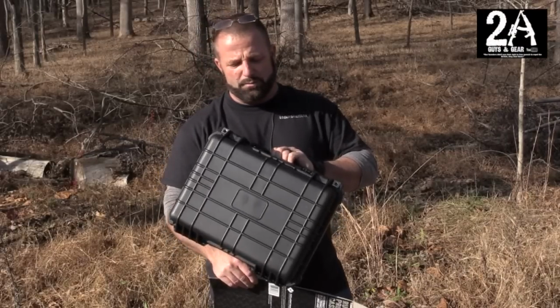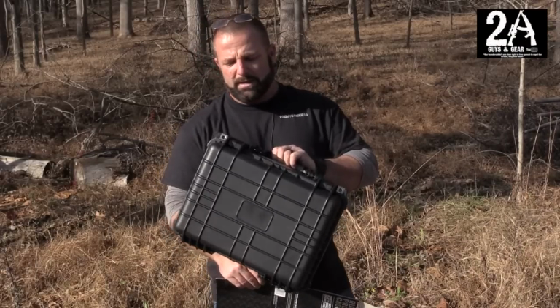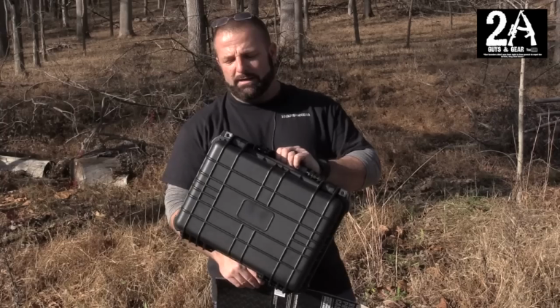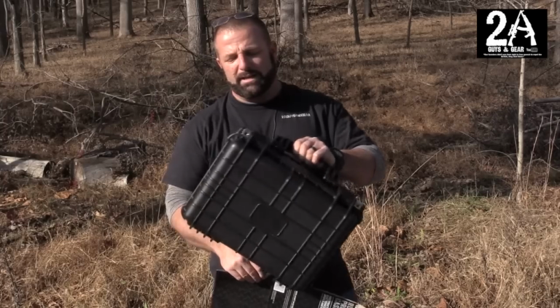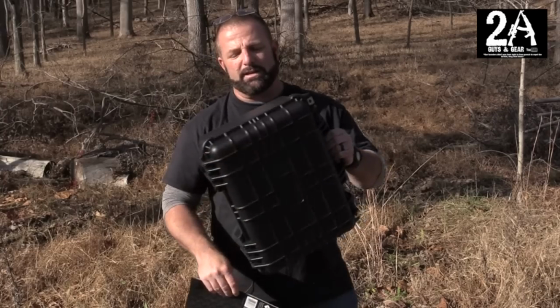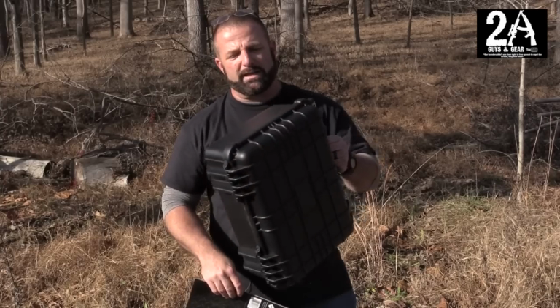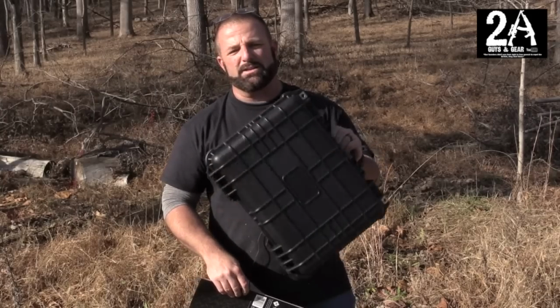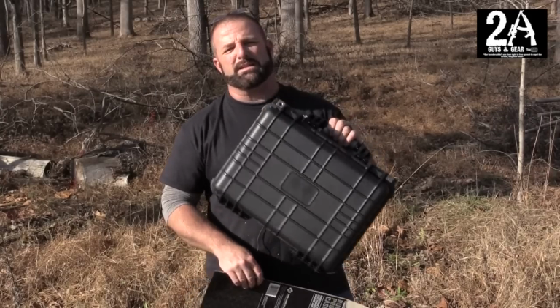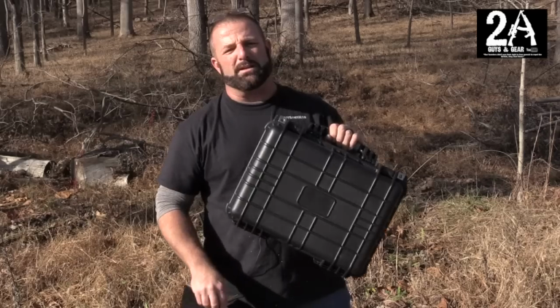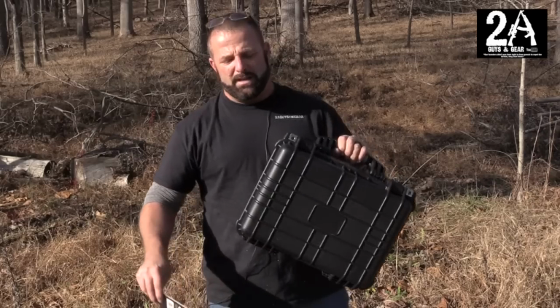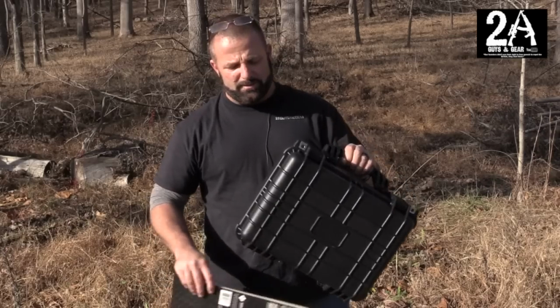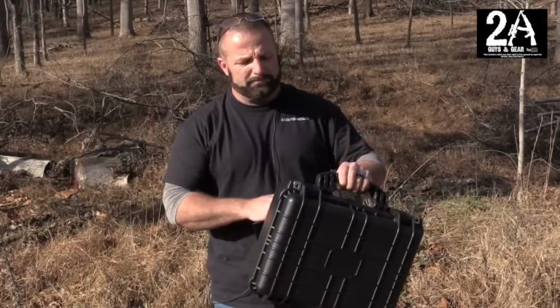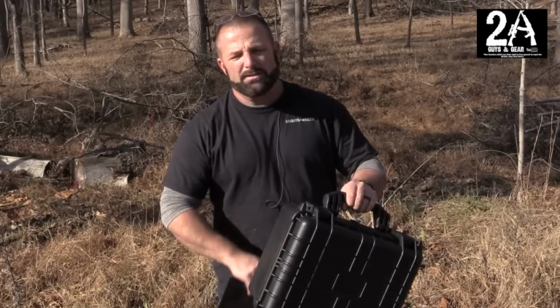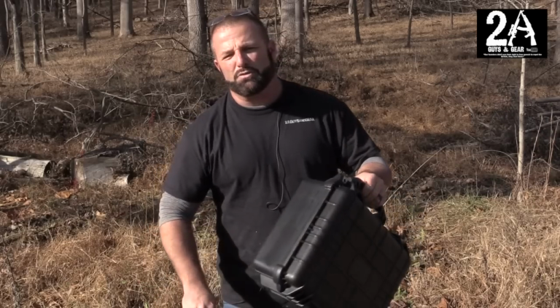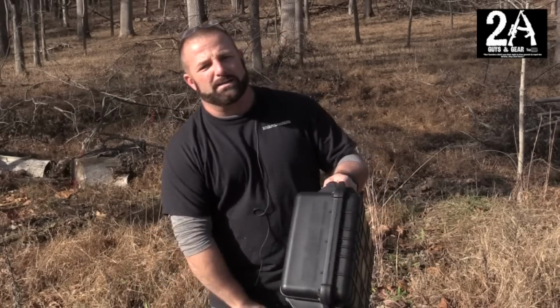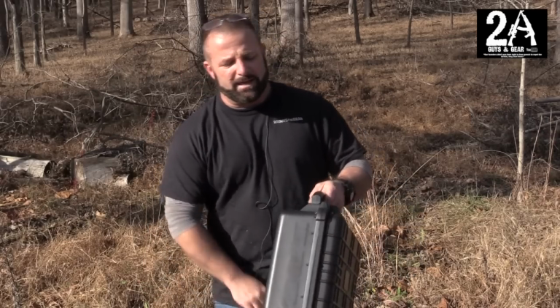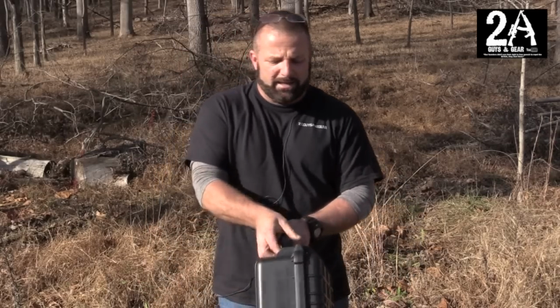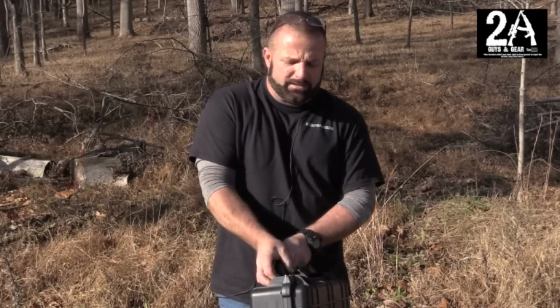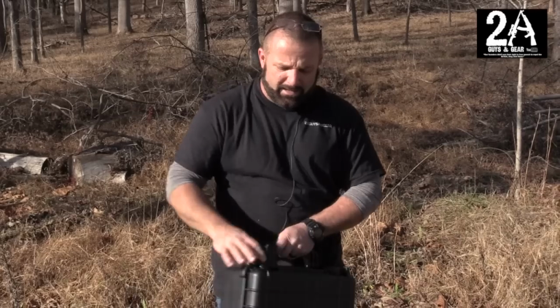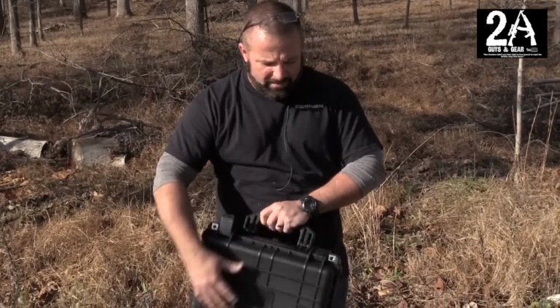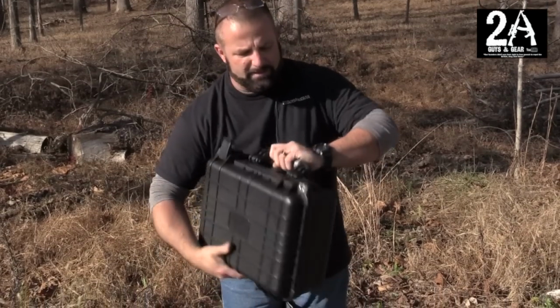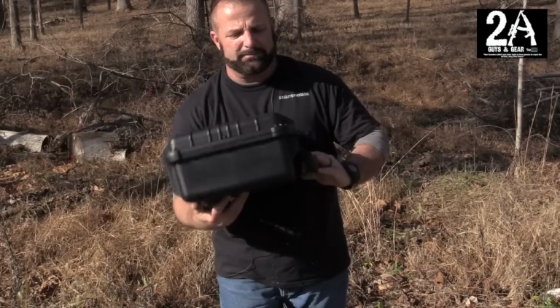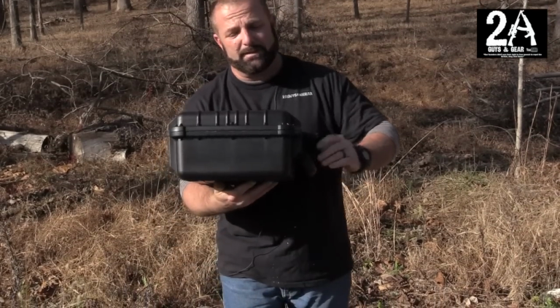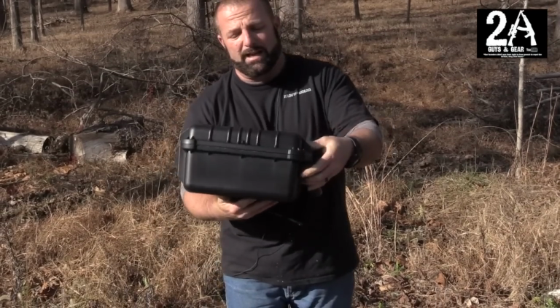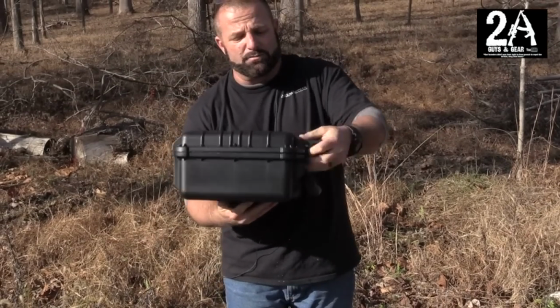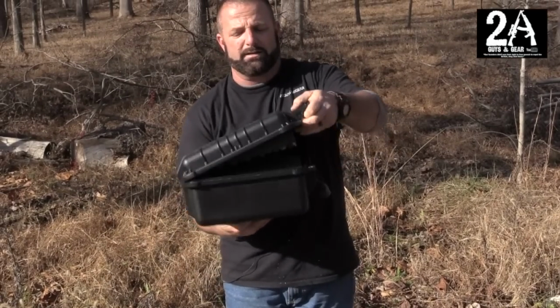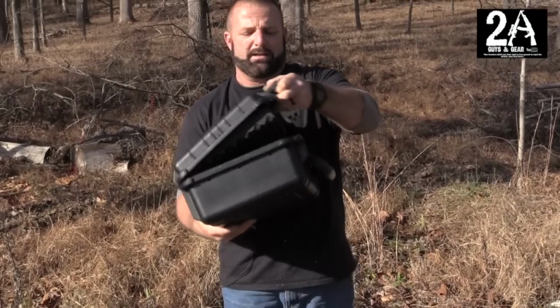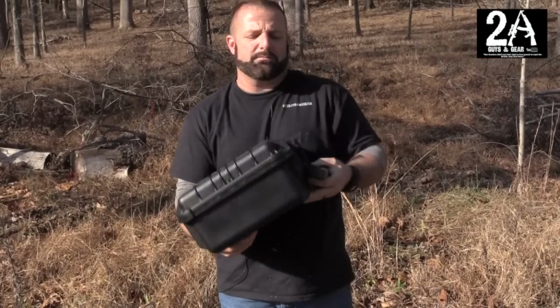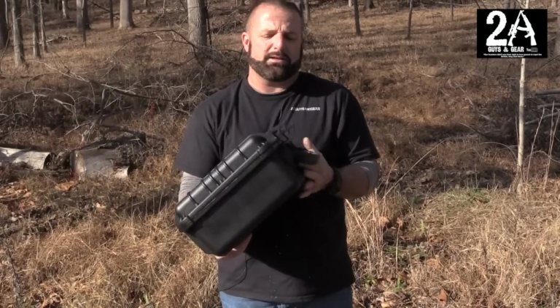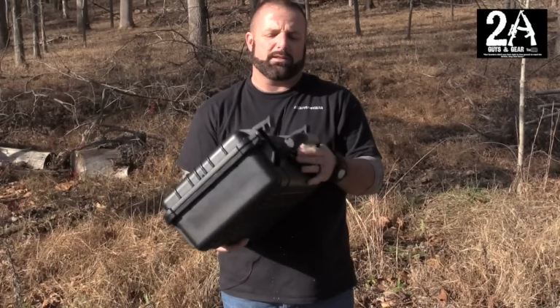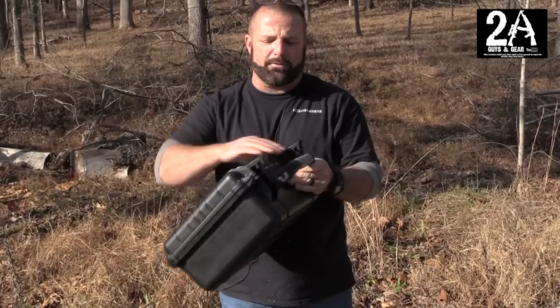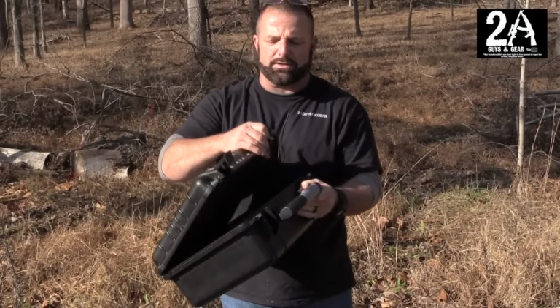We'll put a link to his video down there as well. It's a great case and you can get them at Sam's Club — they're $19.99 or something like that. I like it, I think it's worth it. It comes with three foam inserts.